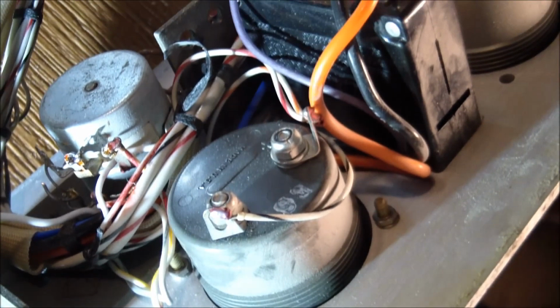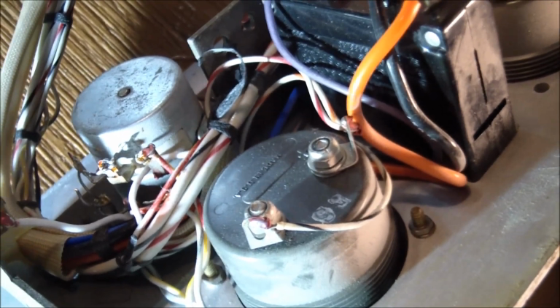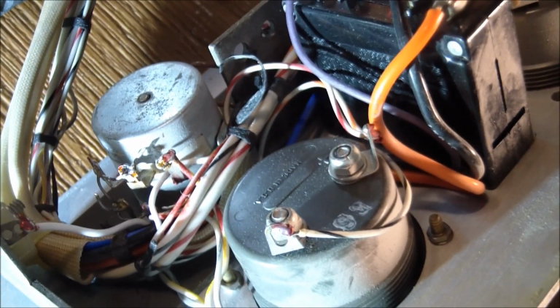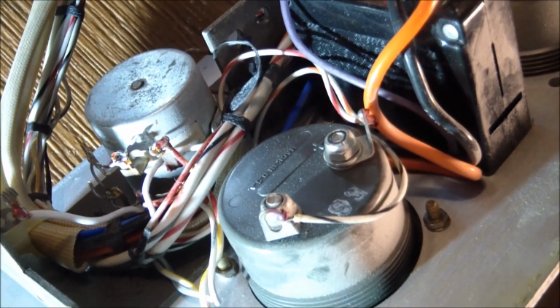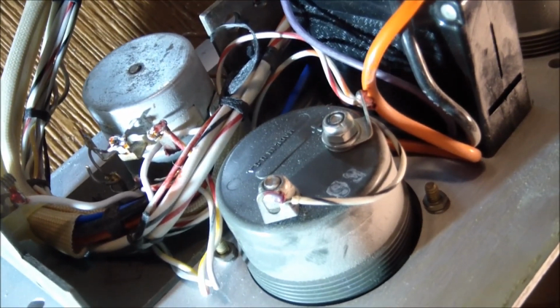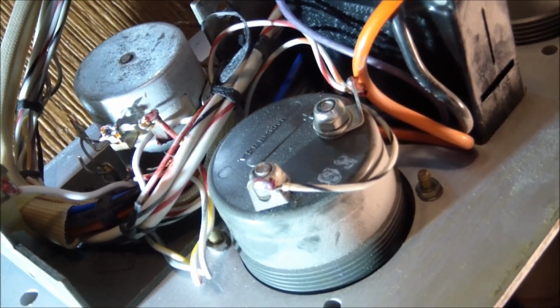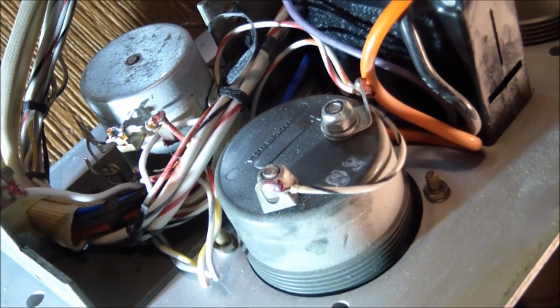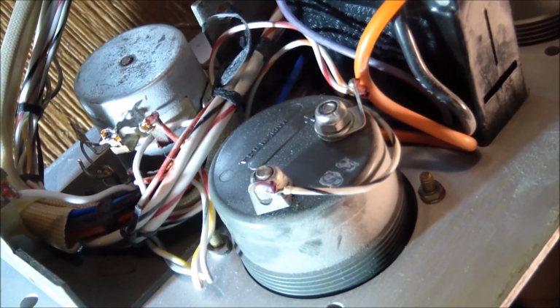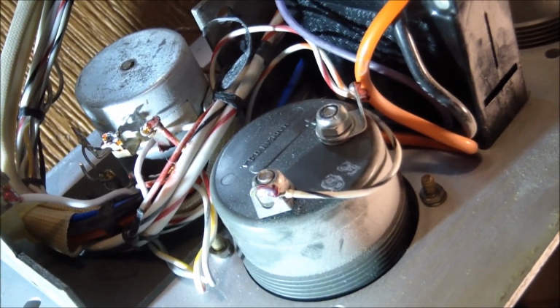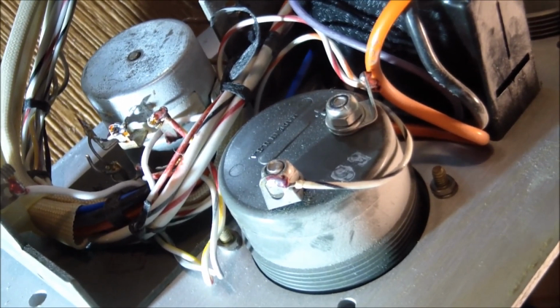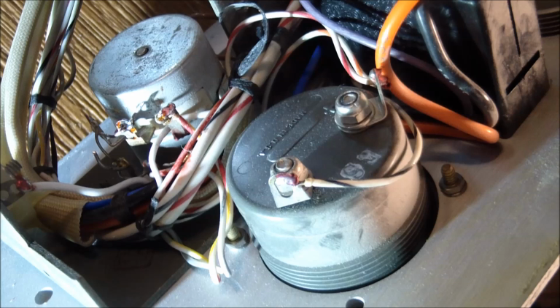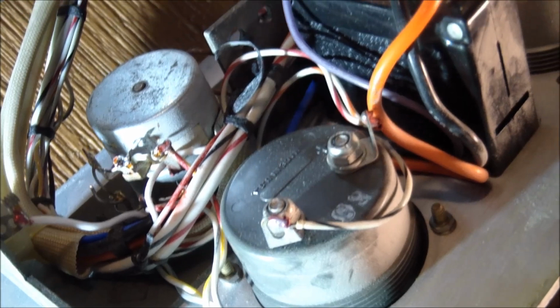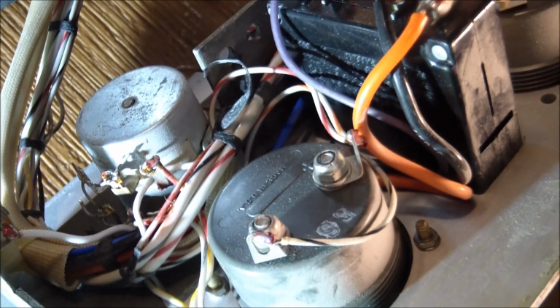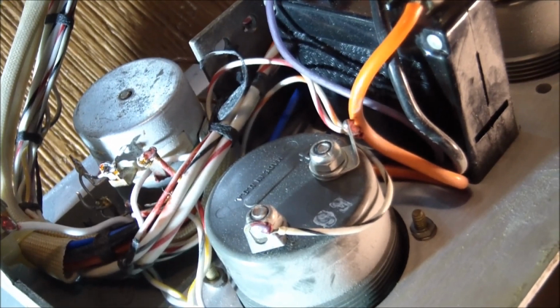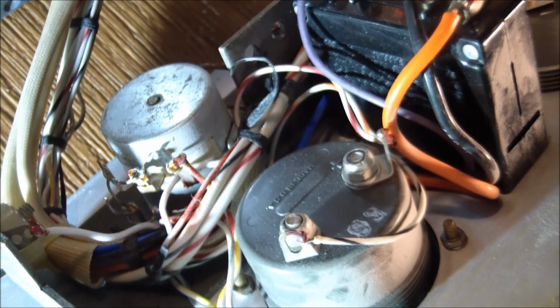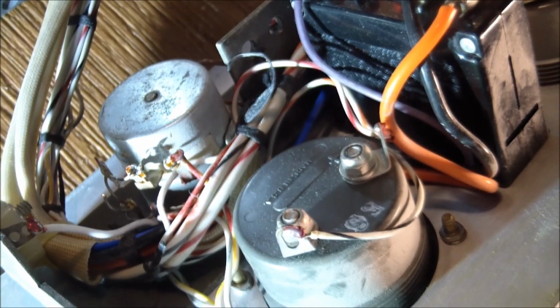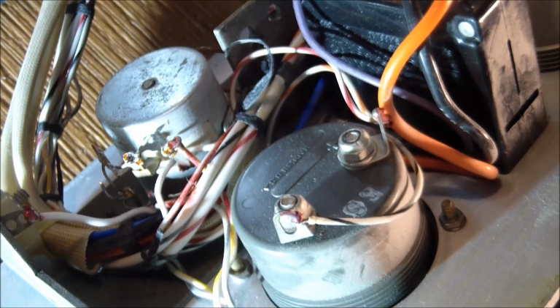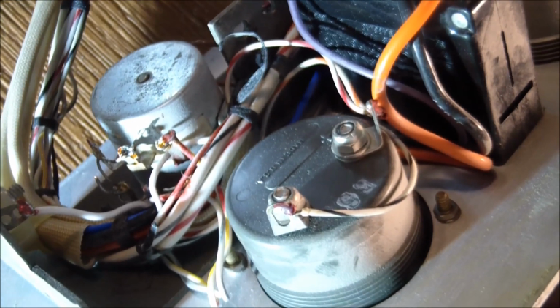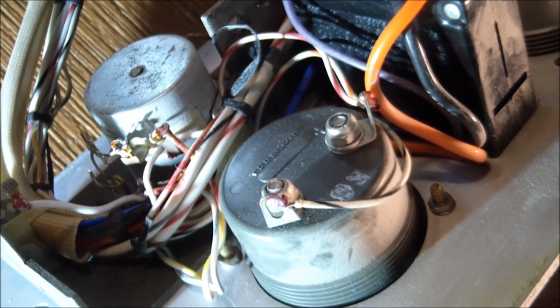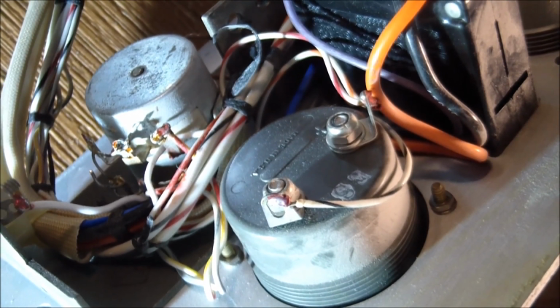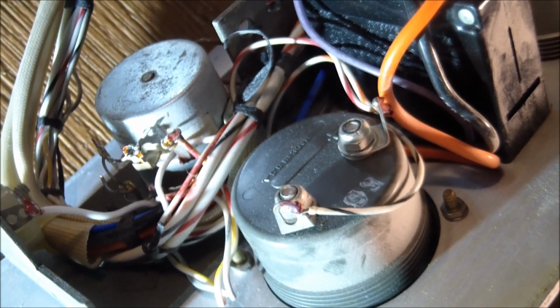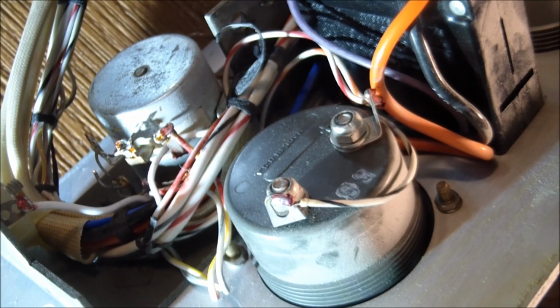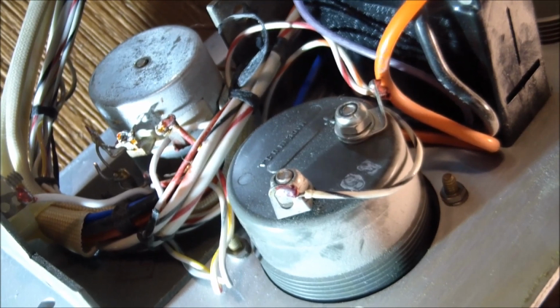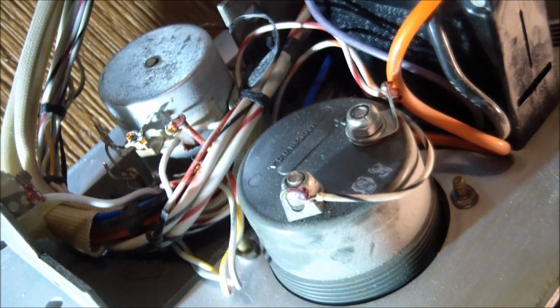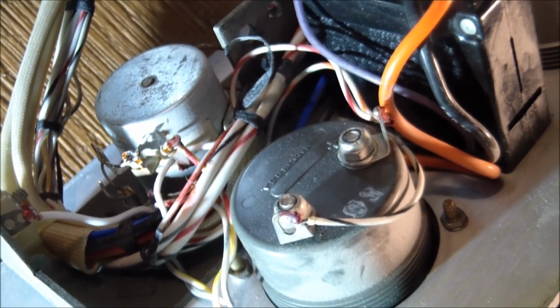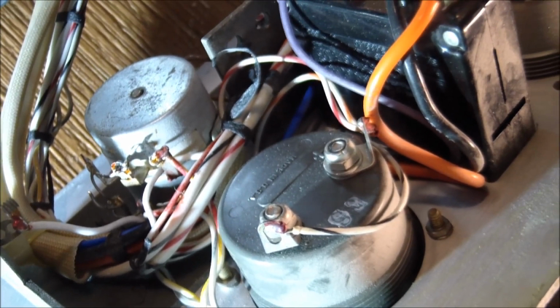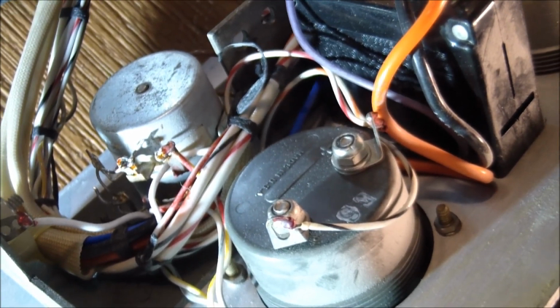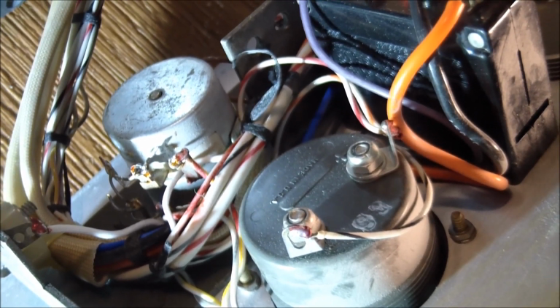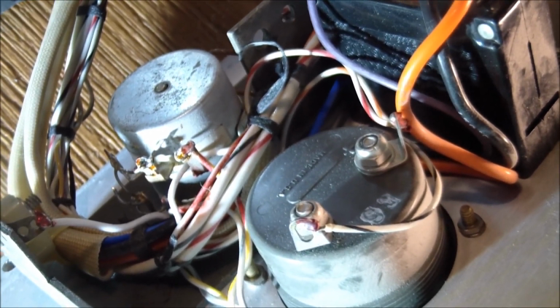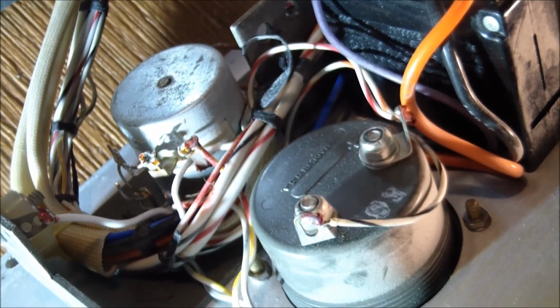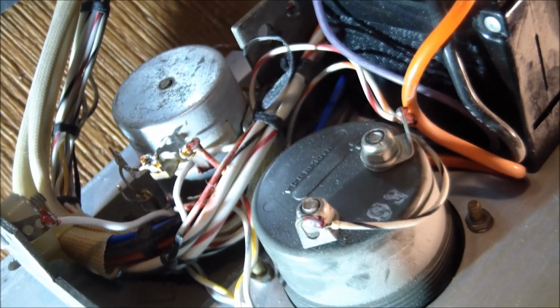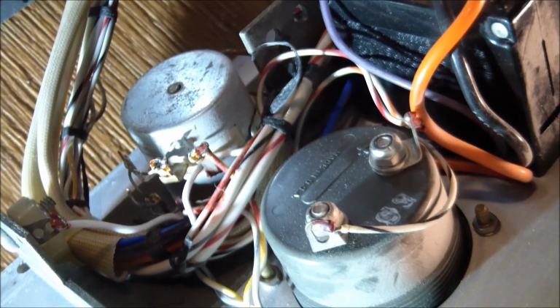I cut the extra connections — the shorts from tab to tab on both pots. Then I measured the resistance and now it started to work; the pots were okay, just needing a little greasing. Of course I got excited, put it back, turned it on — and nothing had changed. Yet again.